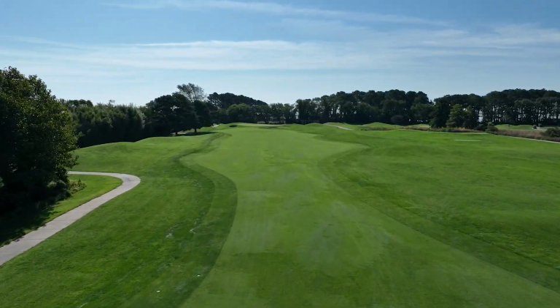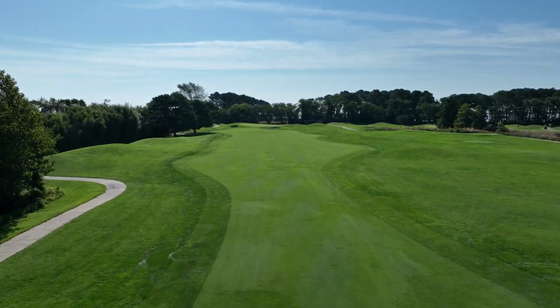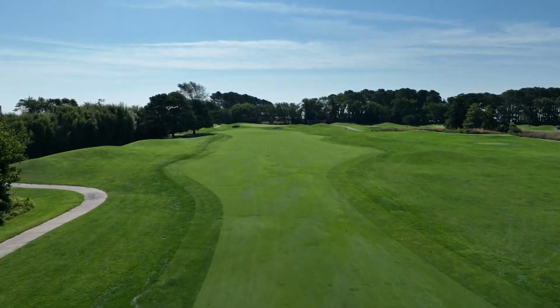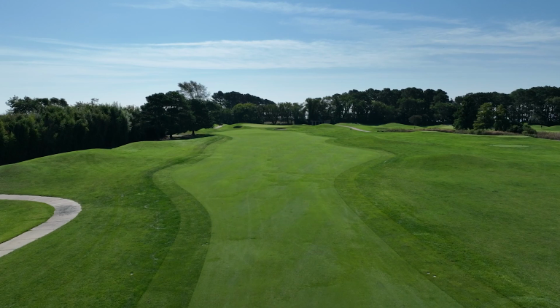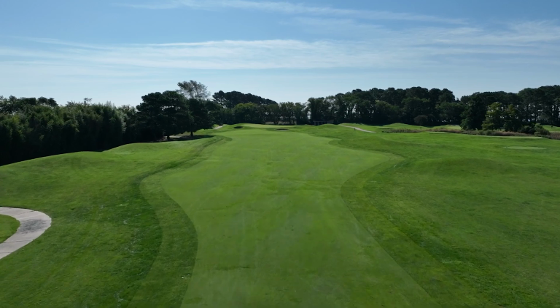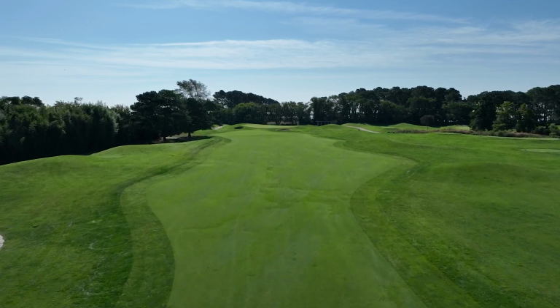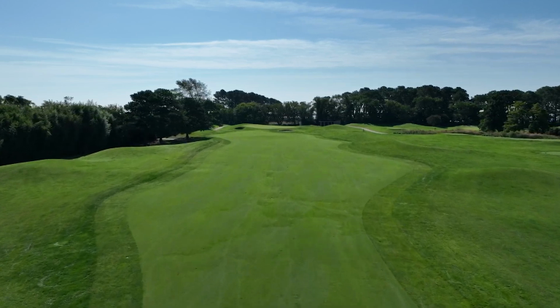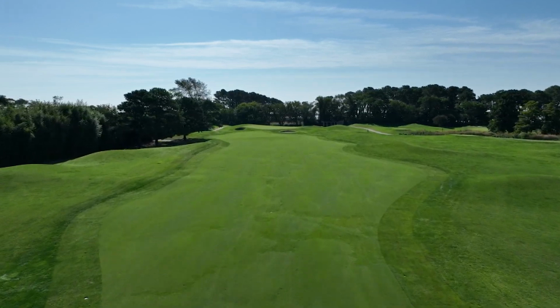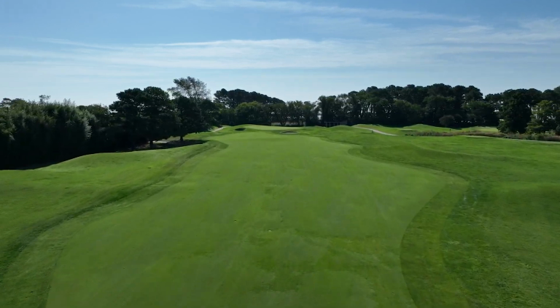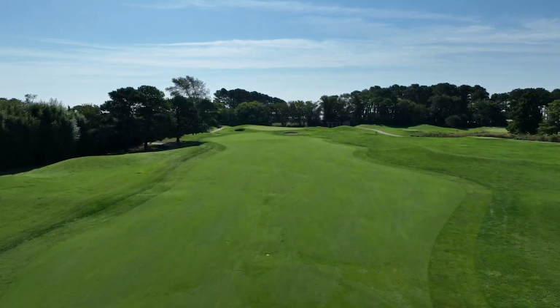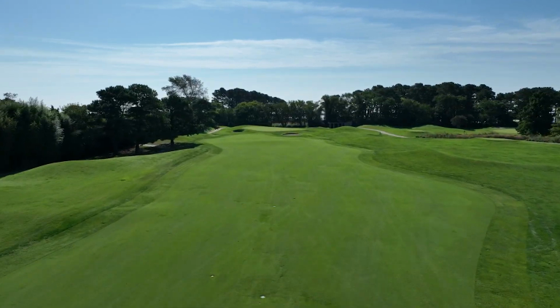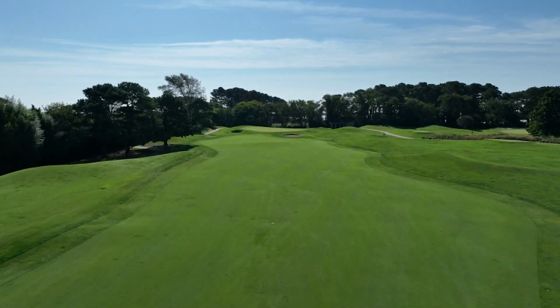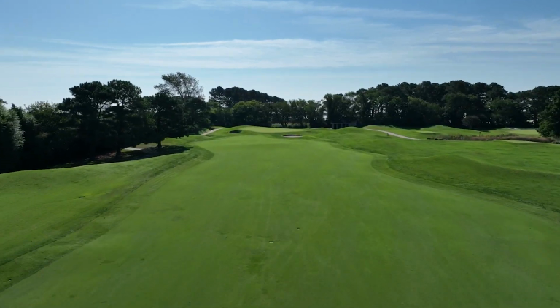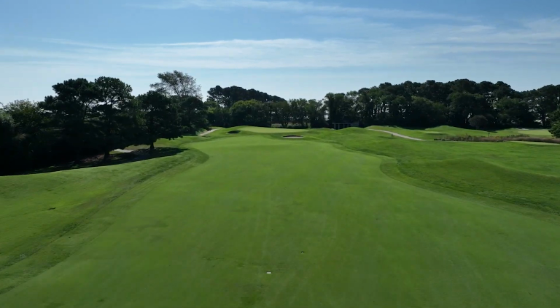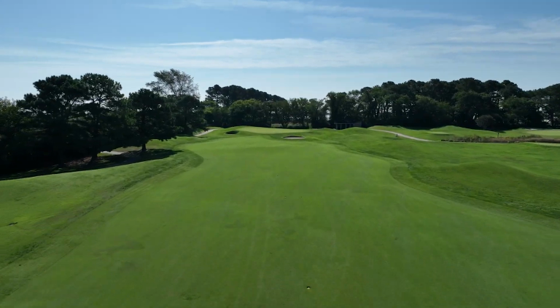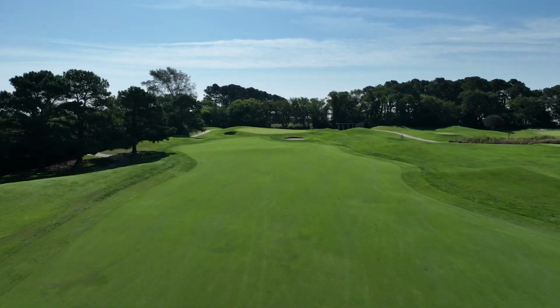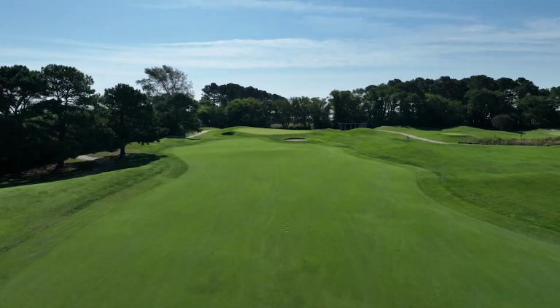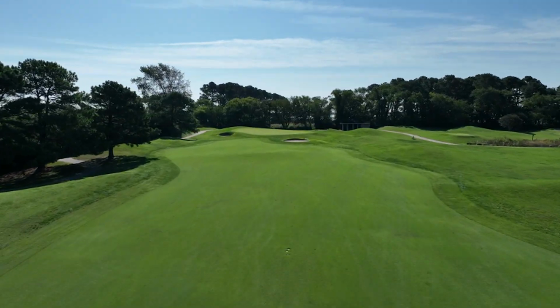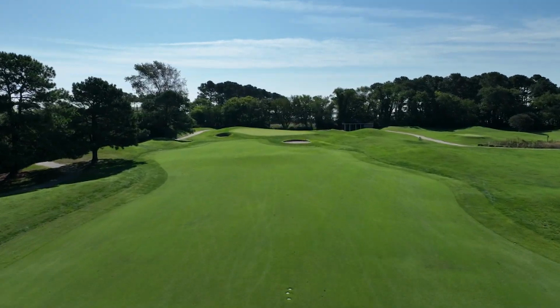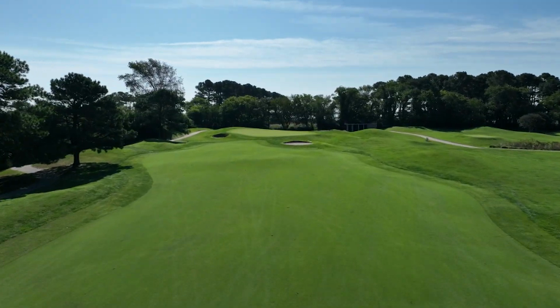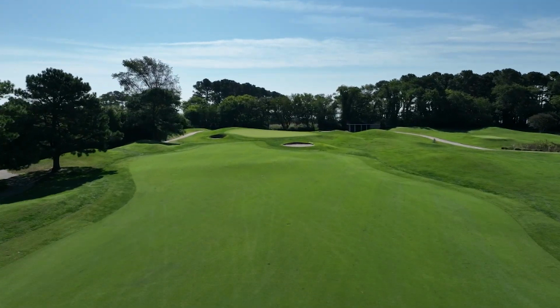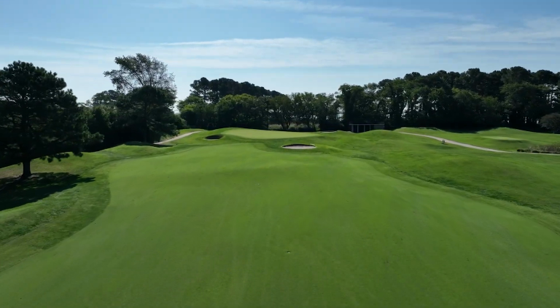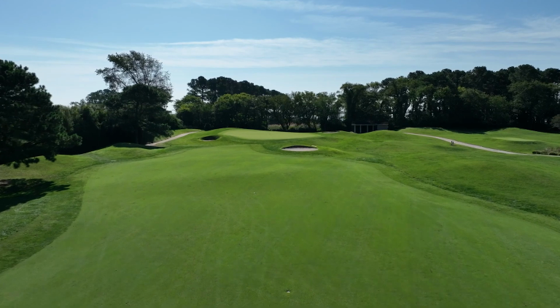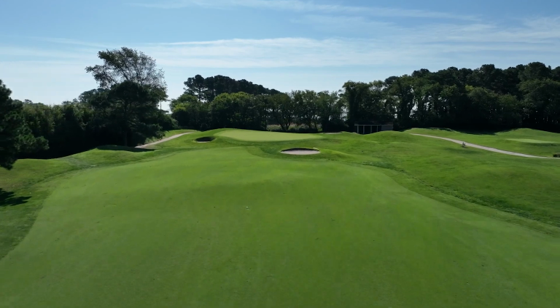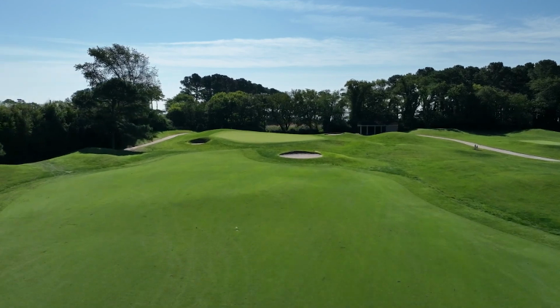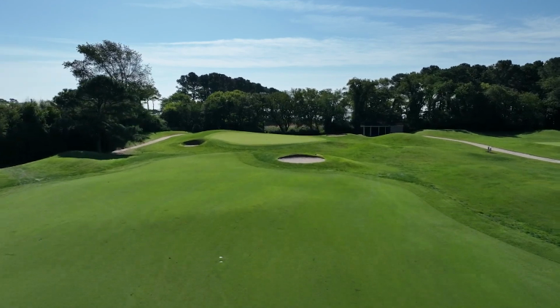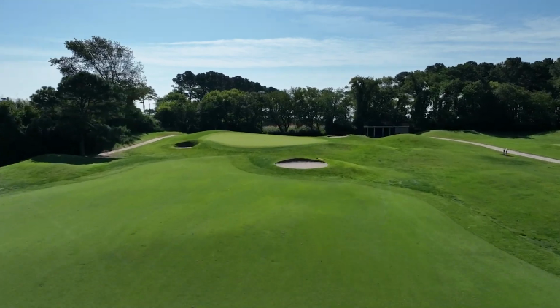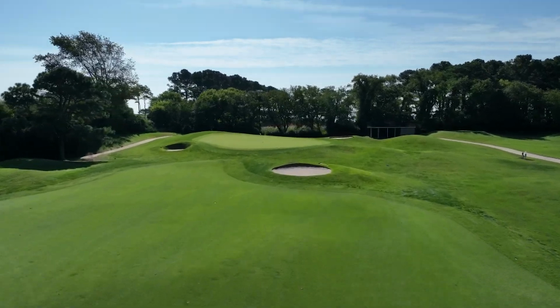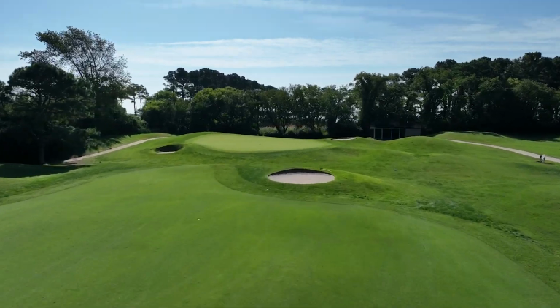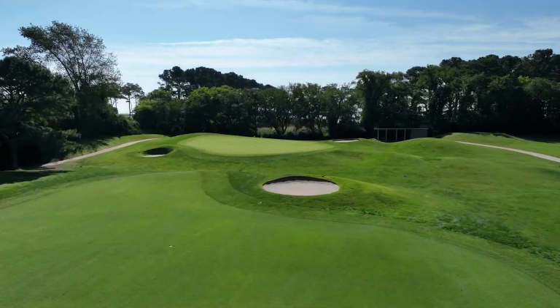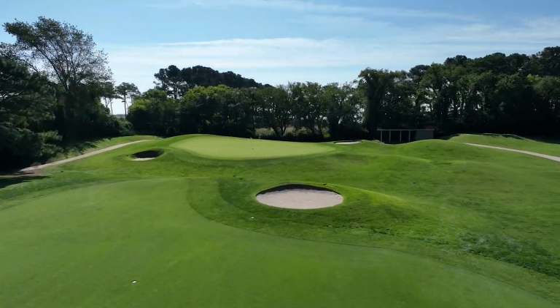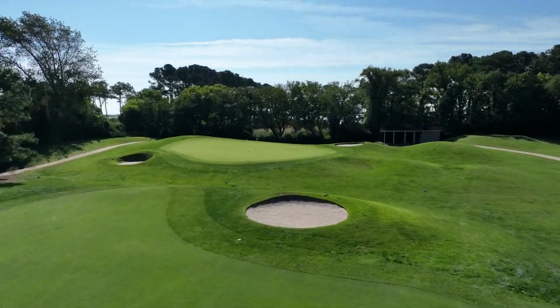There is a swale in front of the green that can't be seen from the fairway. An extra club is also helpful on this hole as this green is elevated, even though it doesn't seem like it.